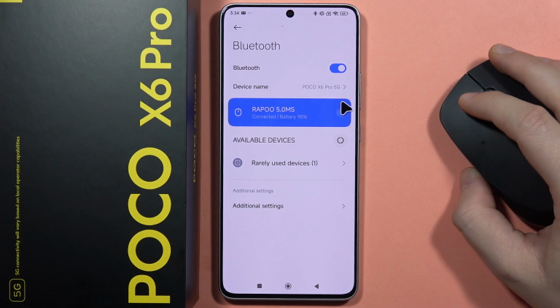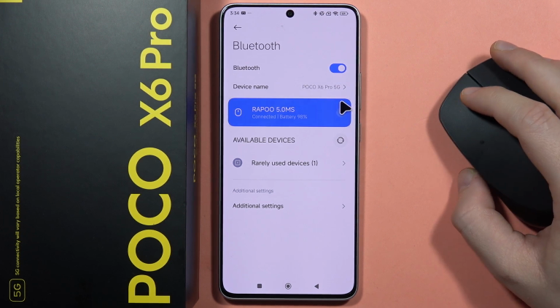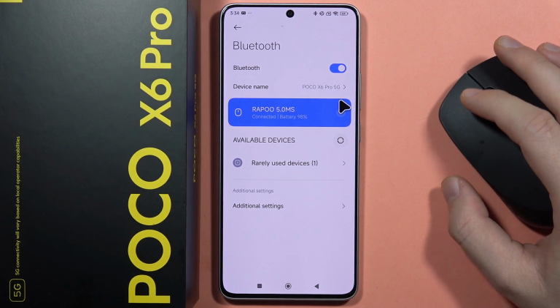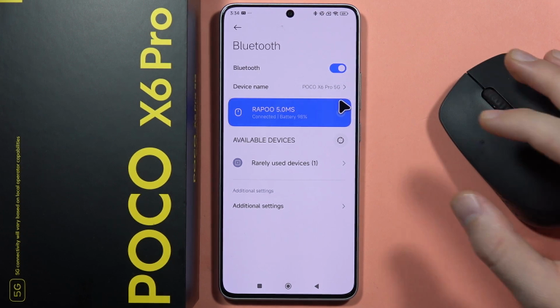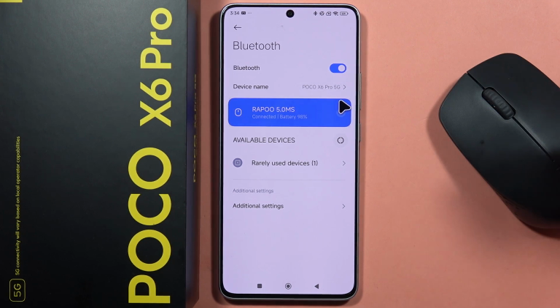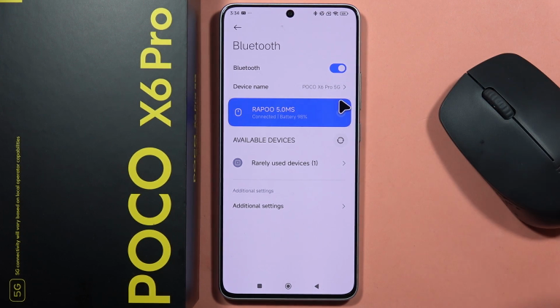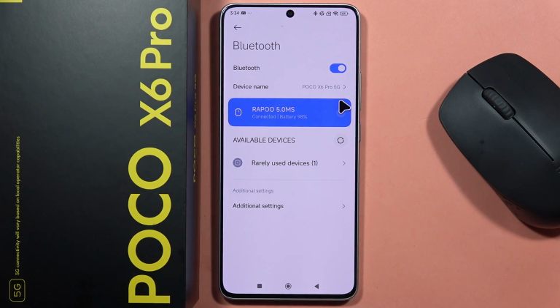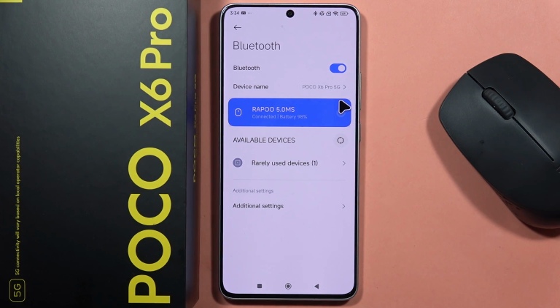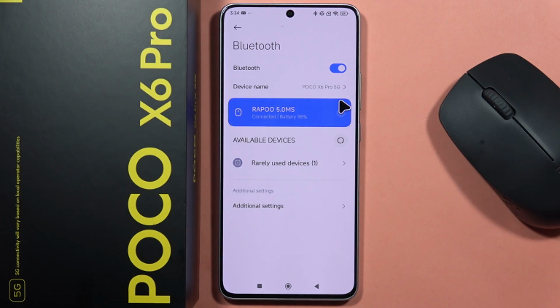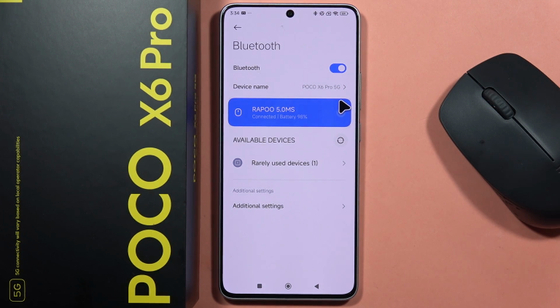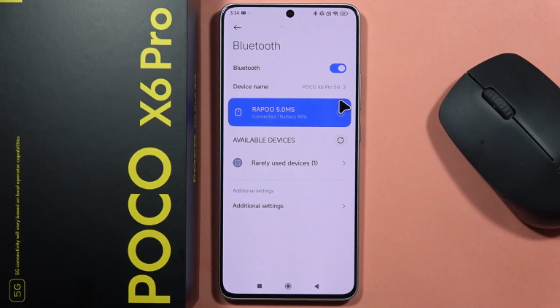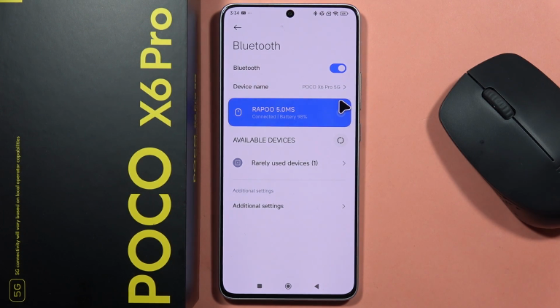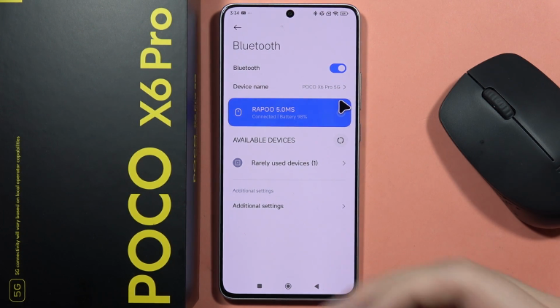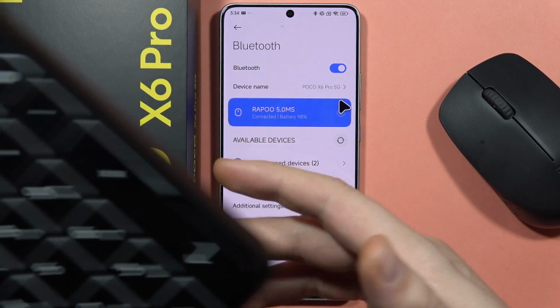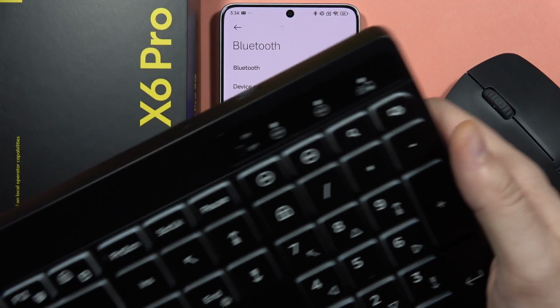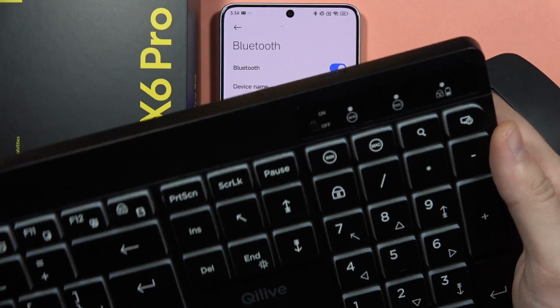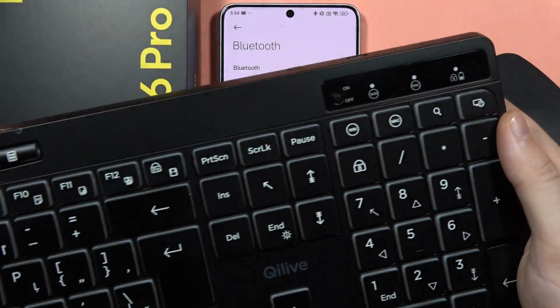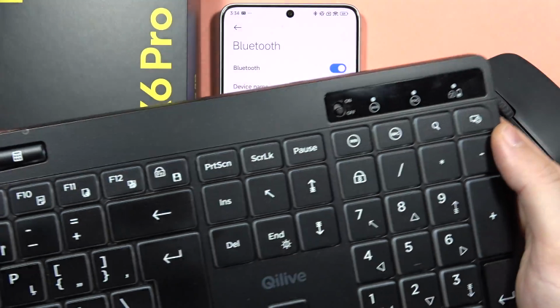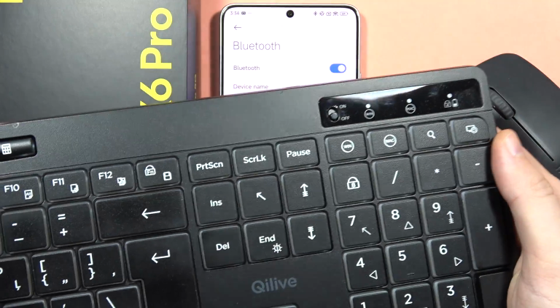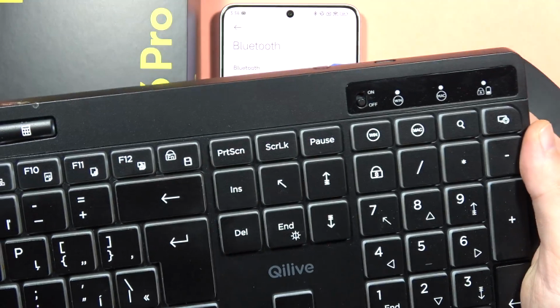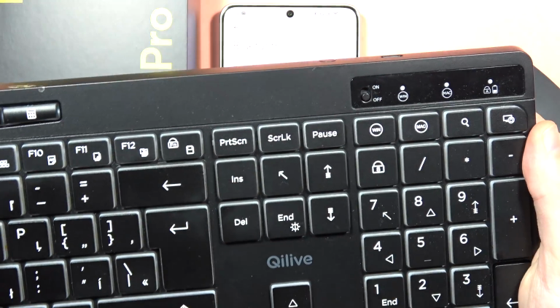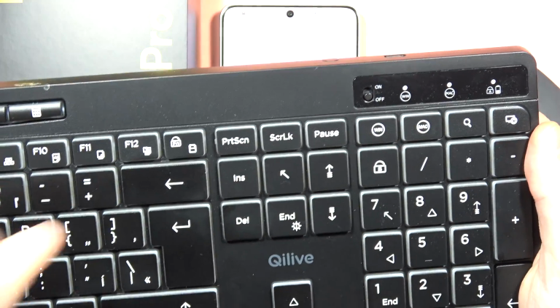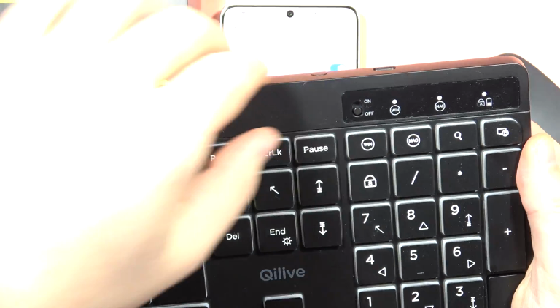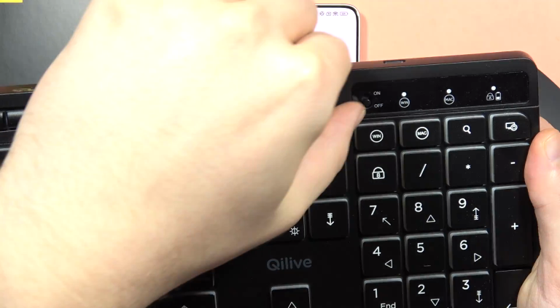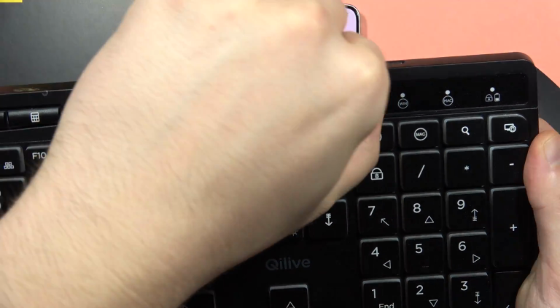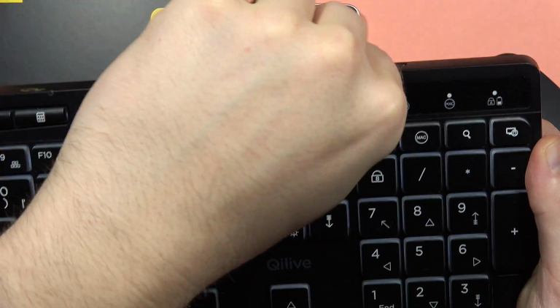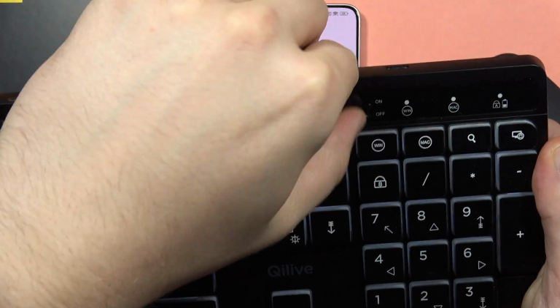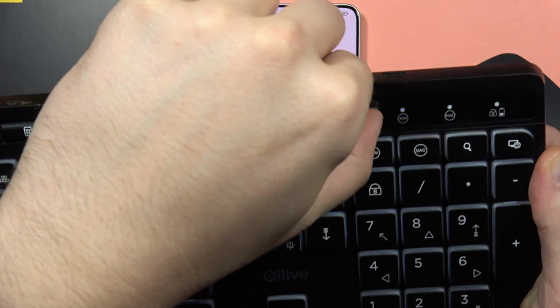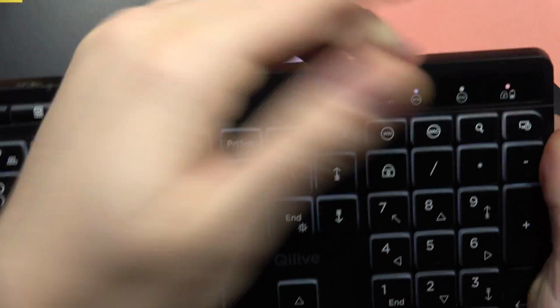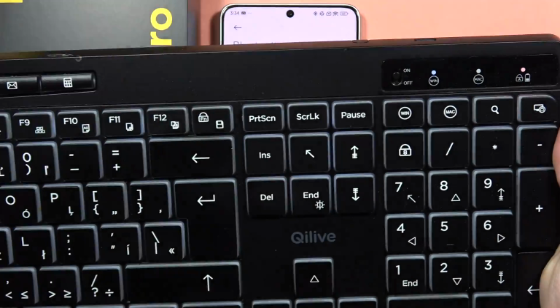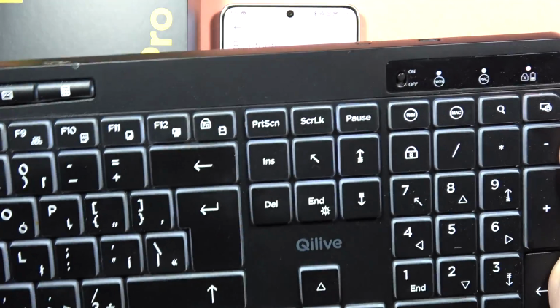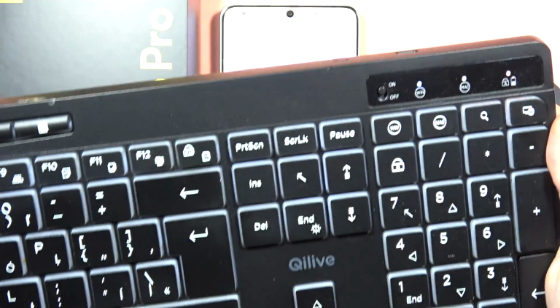Next you will have to prepare your keyboard, so be sure that you actually turn it on by using this button — and that's how it looks in my case.